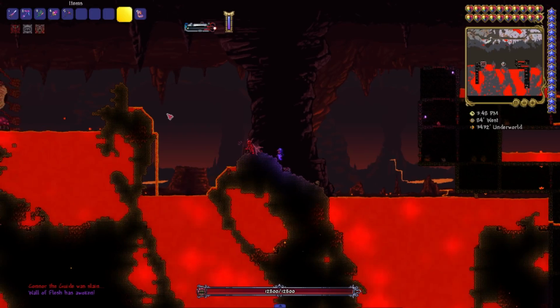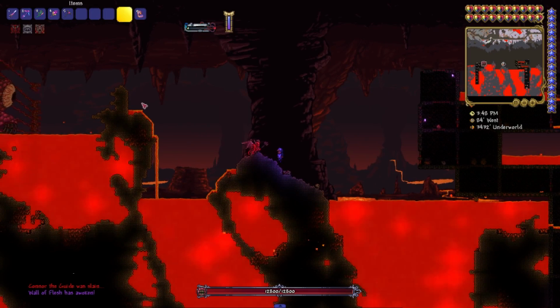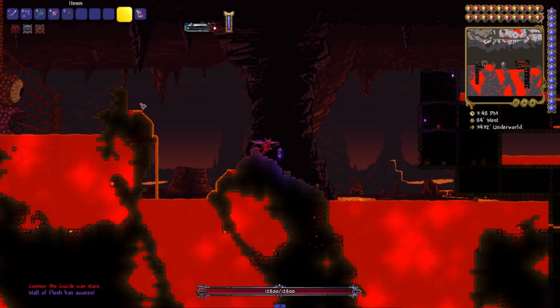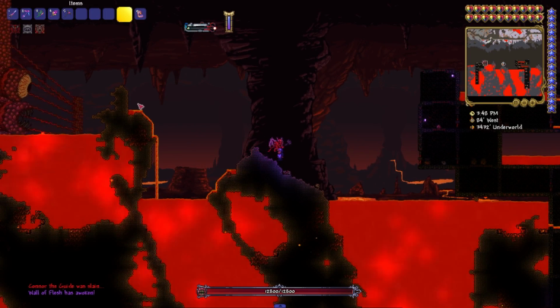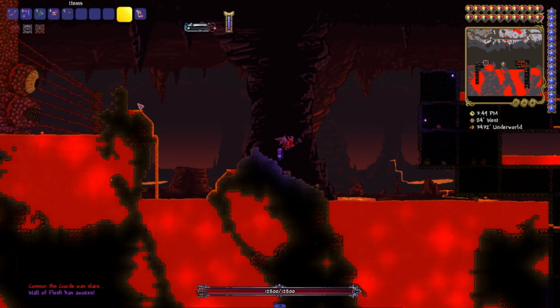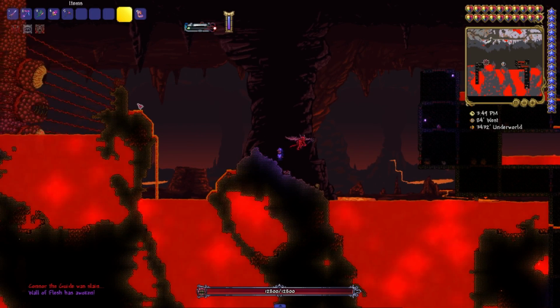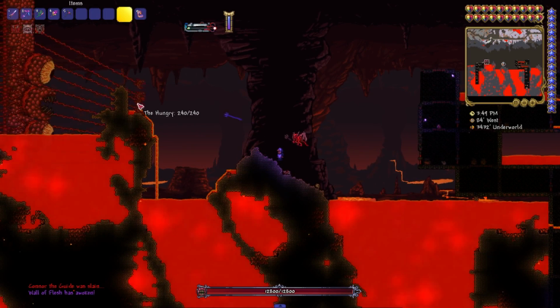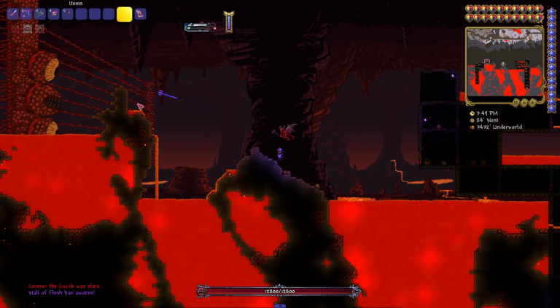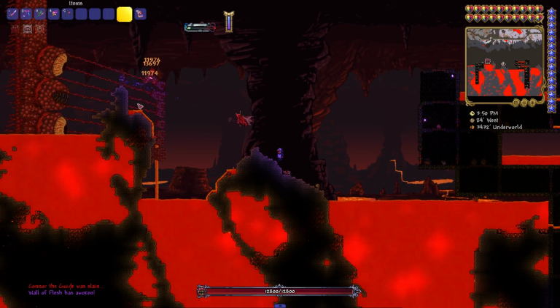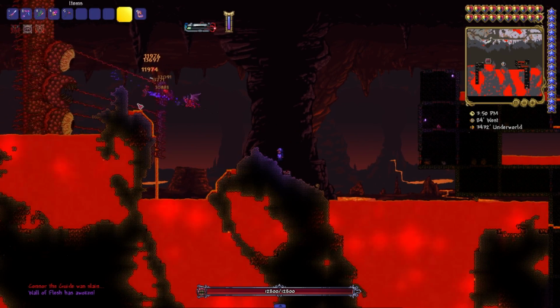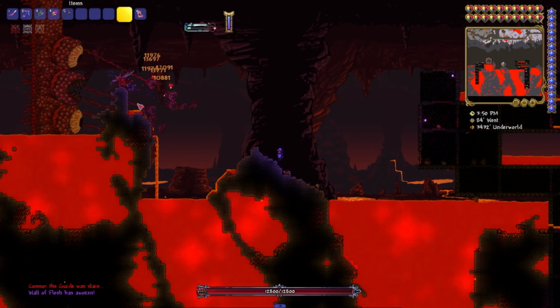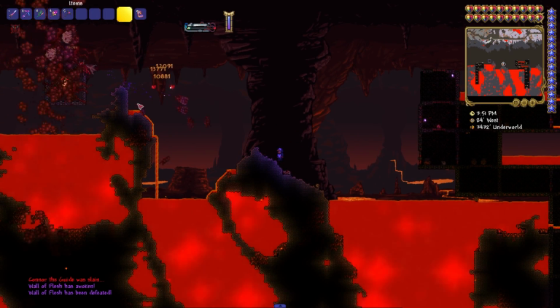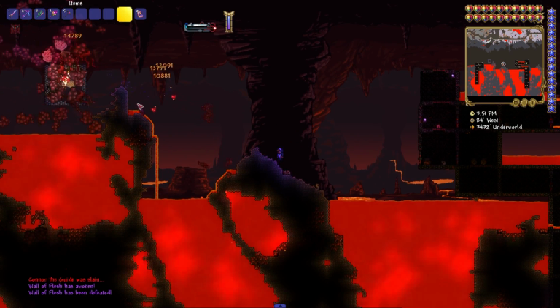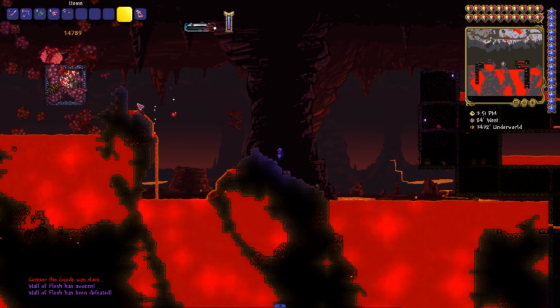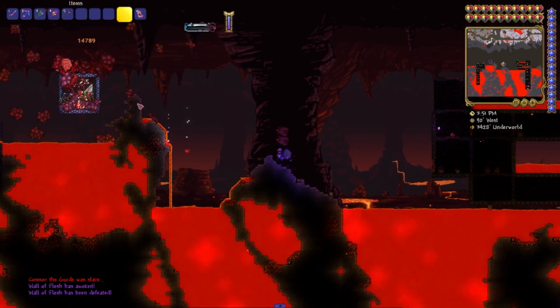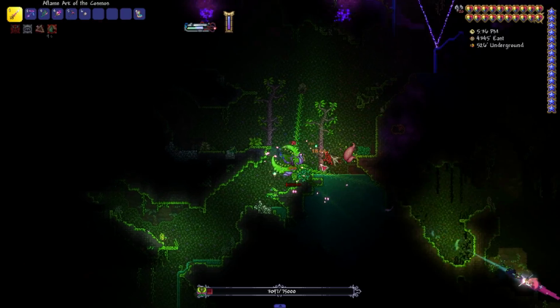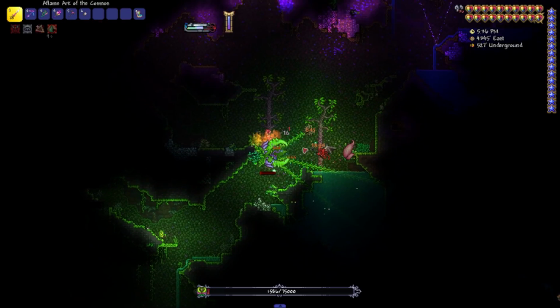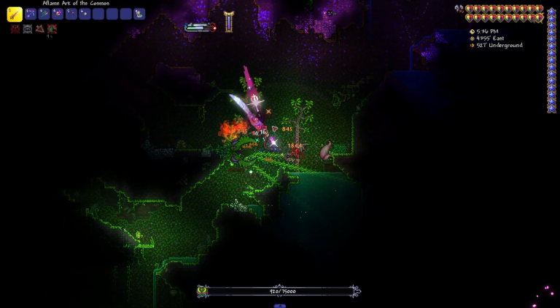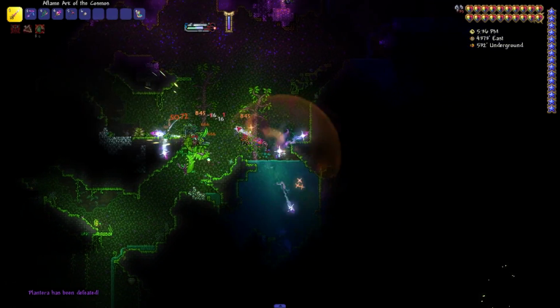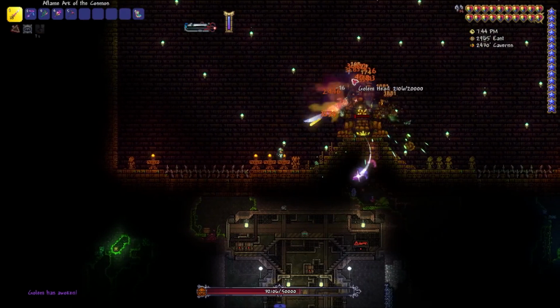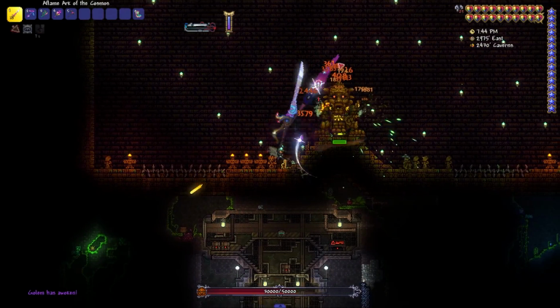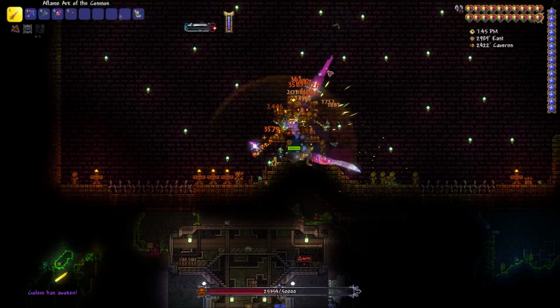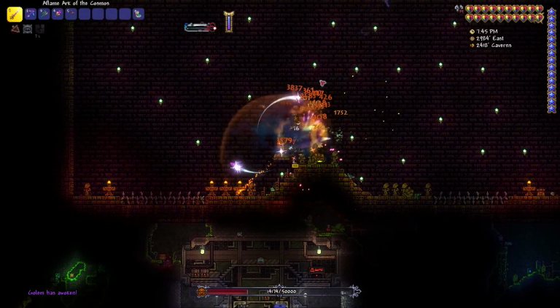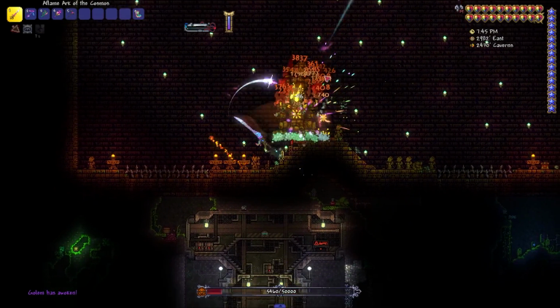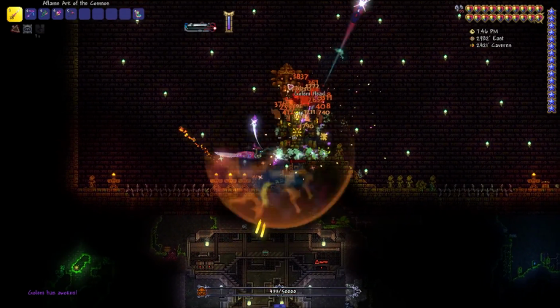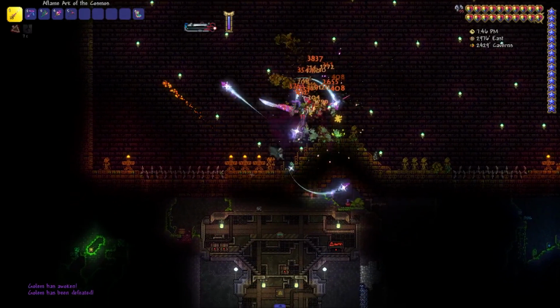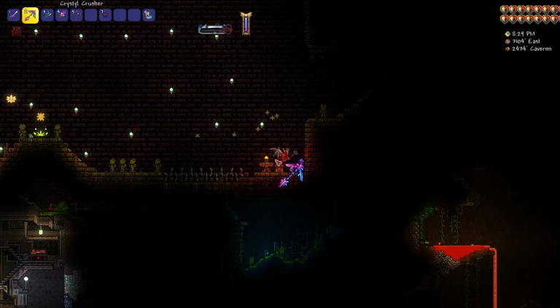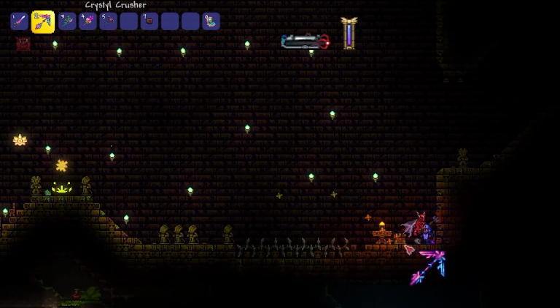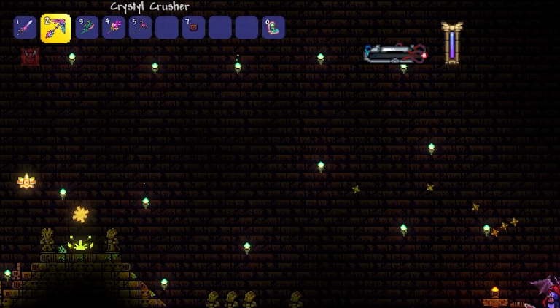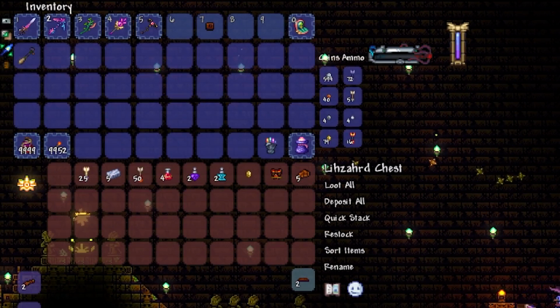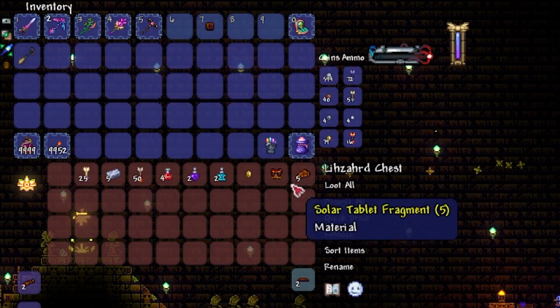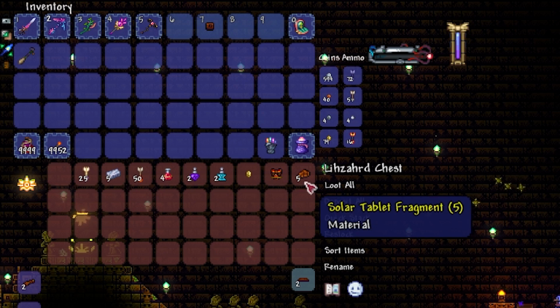Before summoning it, we need to kill some other bosses. Namely, to enter hard mode, kill the Wall of Flesh, then we kill Plantera, and the last boss we need to kill is the Golem. Then we quietly get some resources.